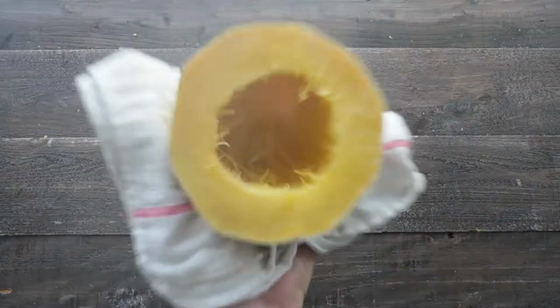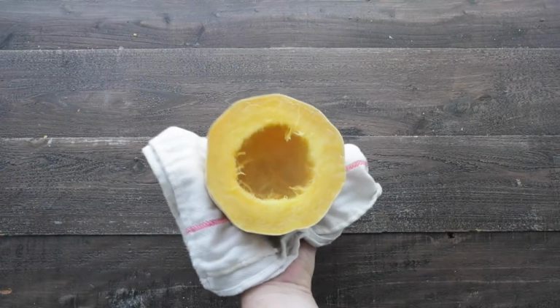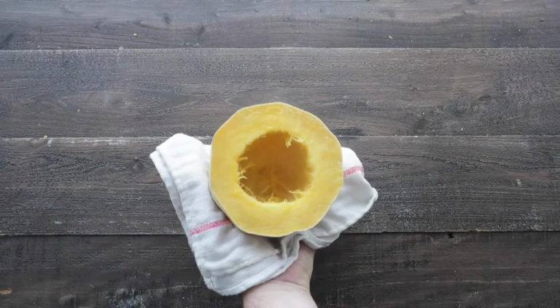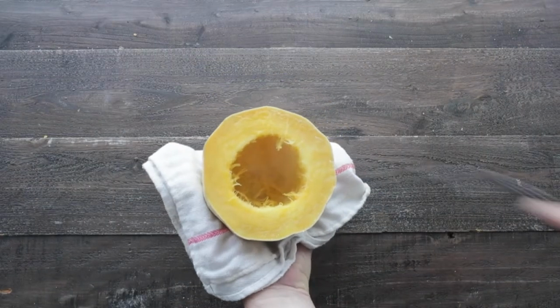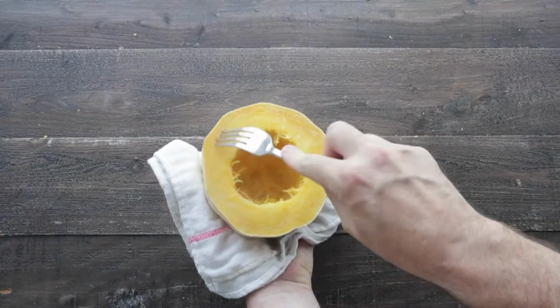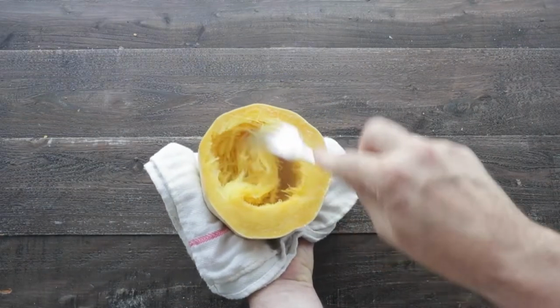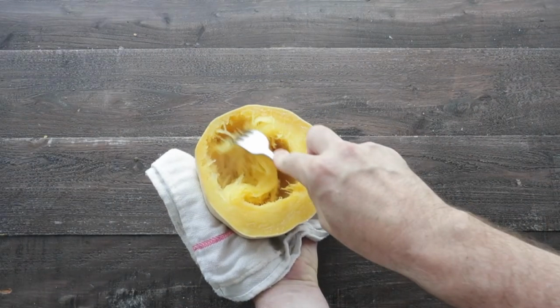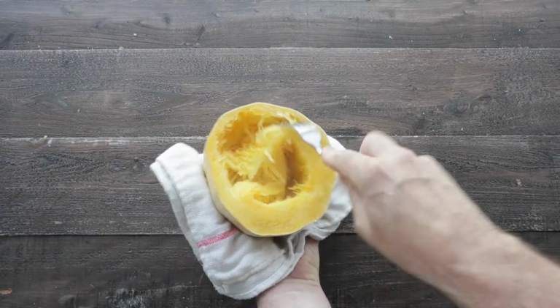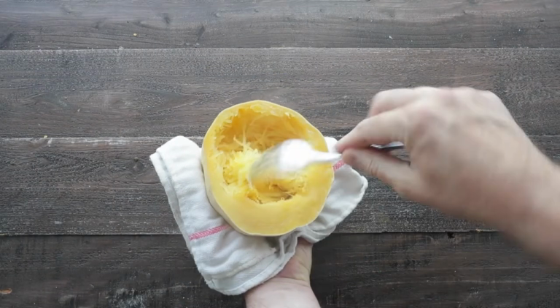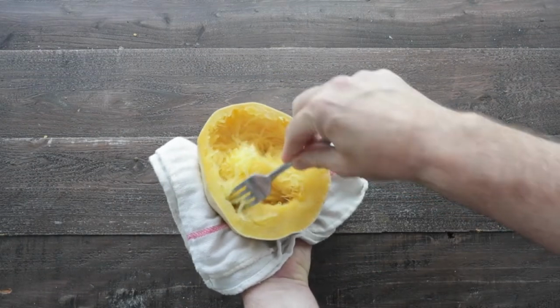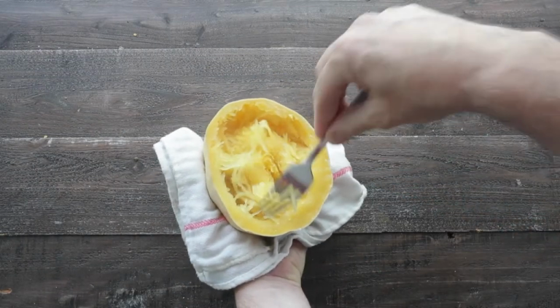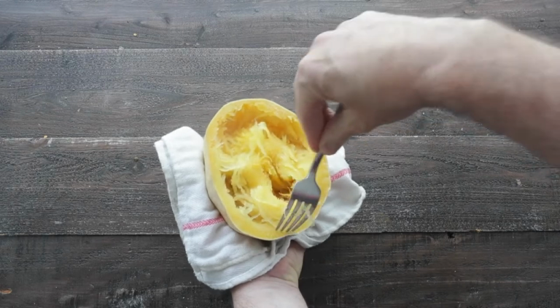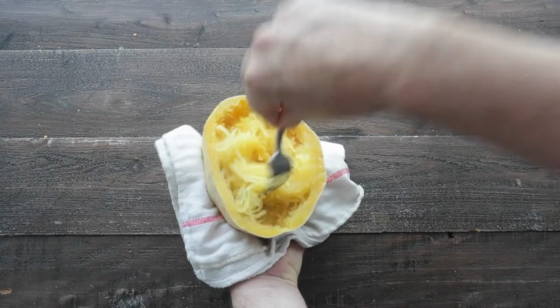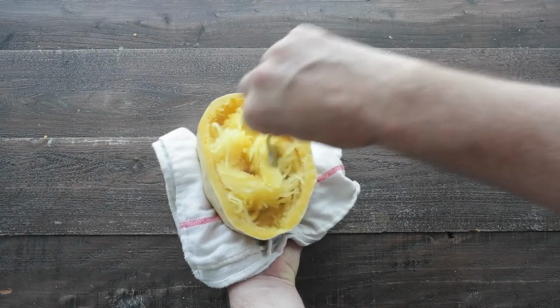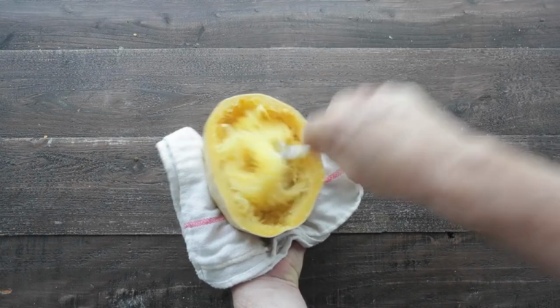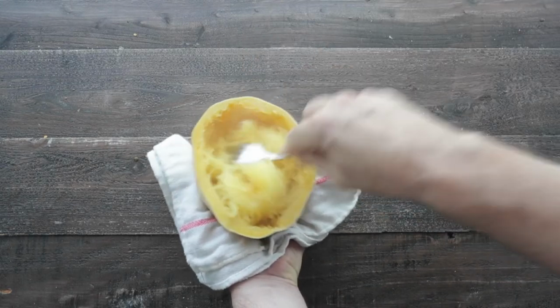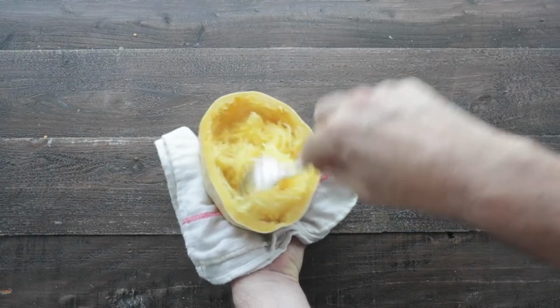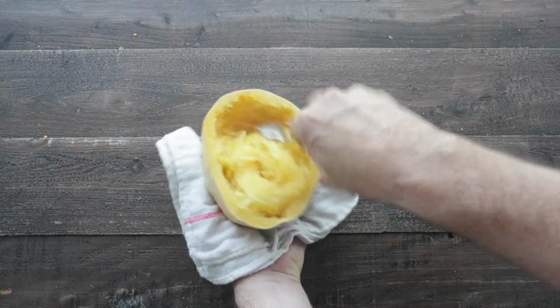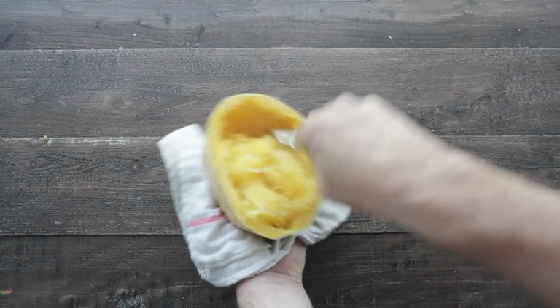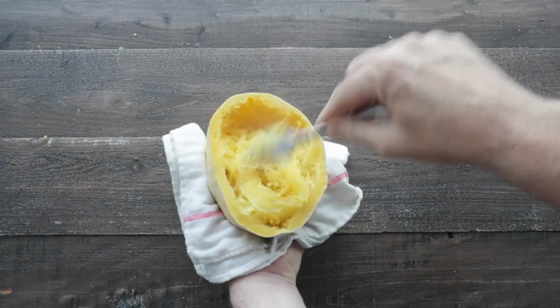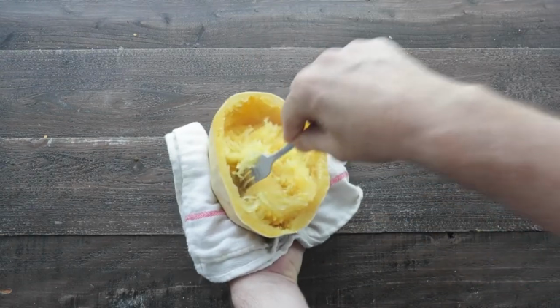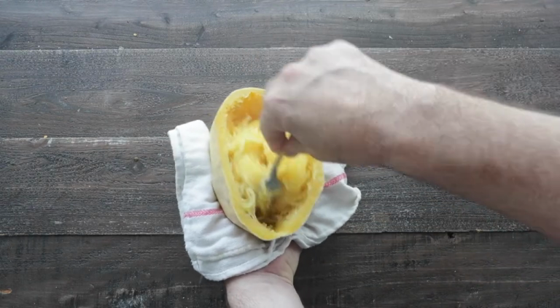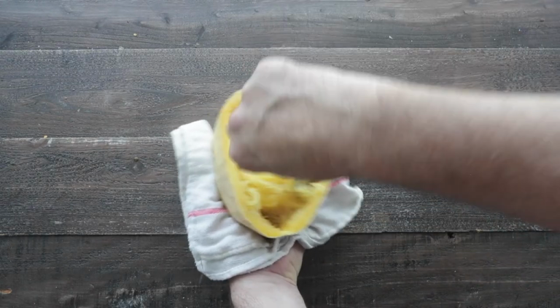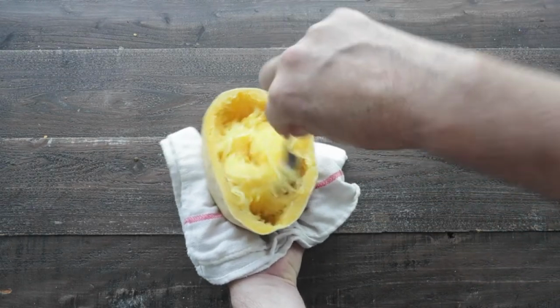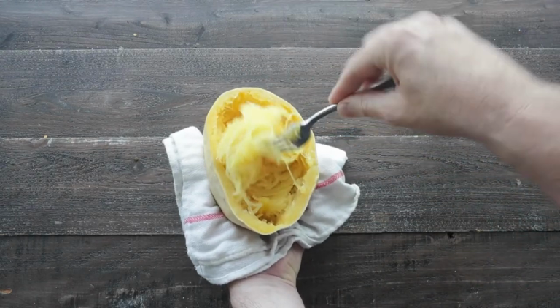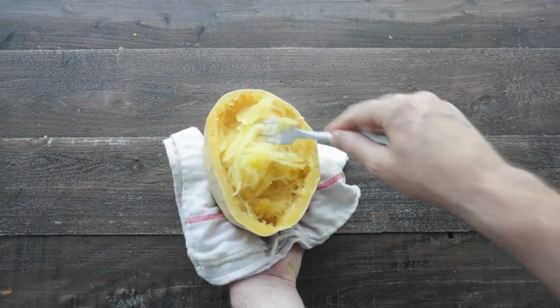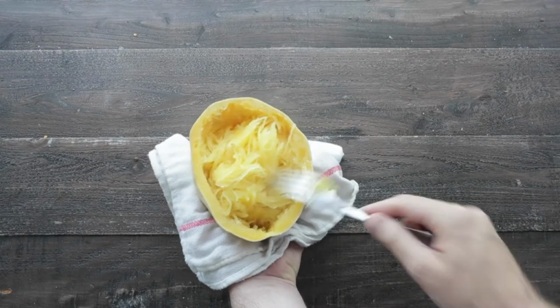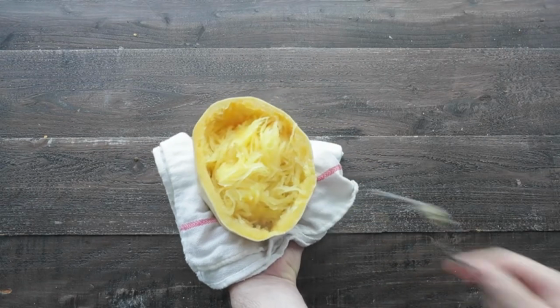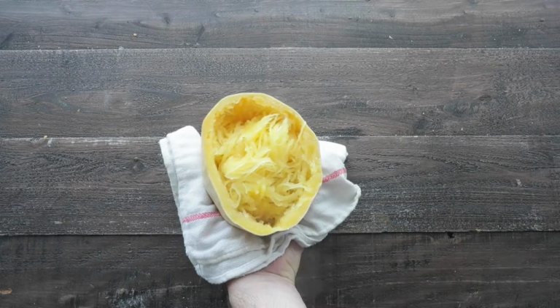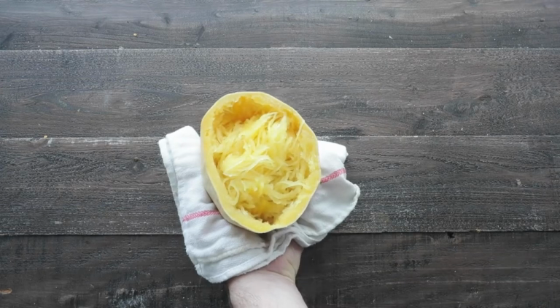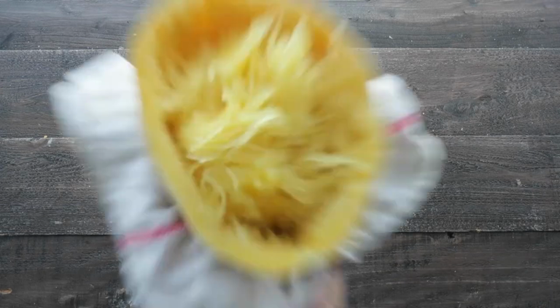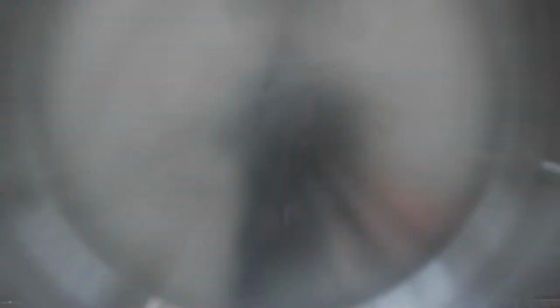Let's pull out our squash. I'm gonna hold it in a towel in one hand just in case it's still a little bit hot. Then using a fork, scrape out all that goodness in the center. Repeat with the other half.